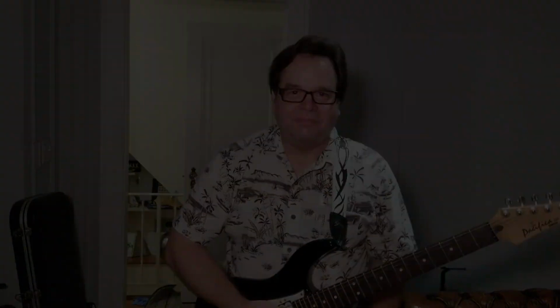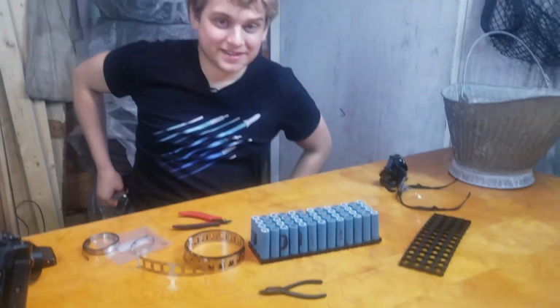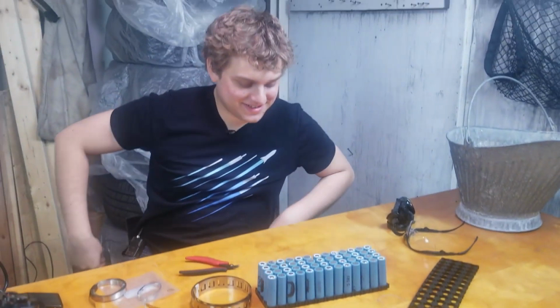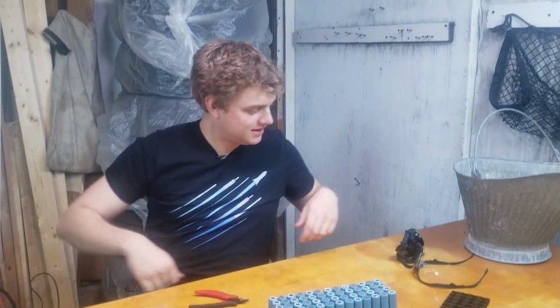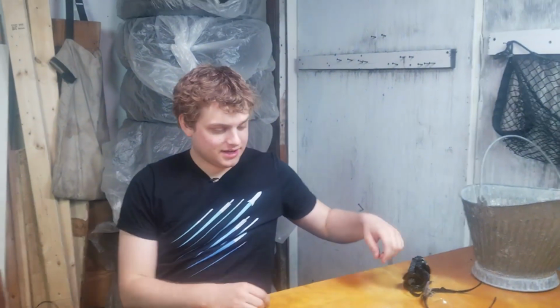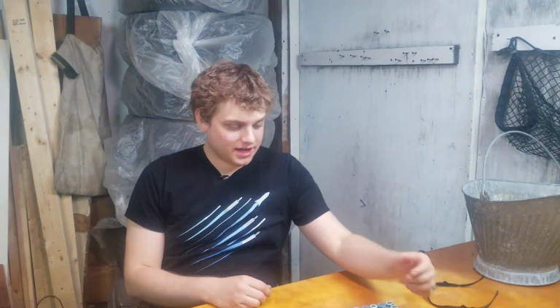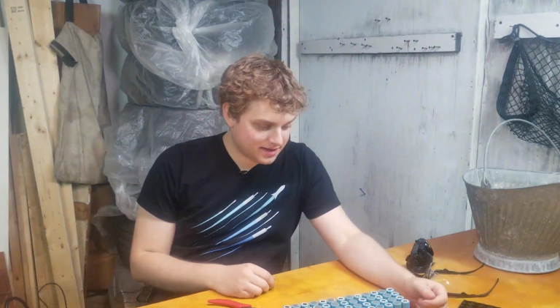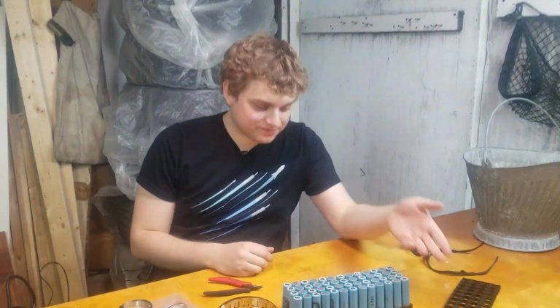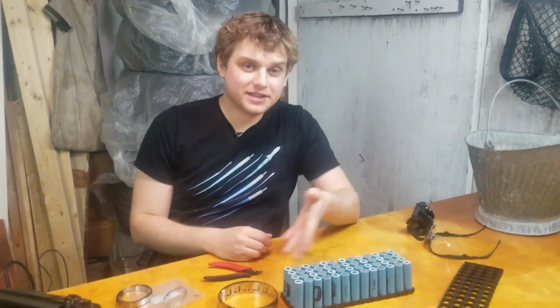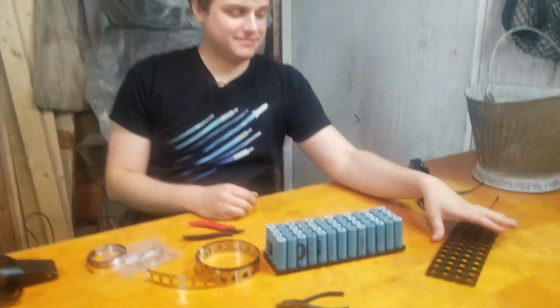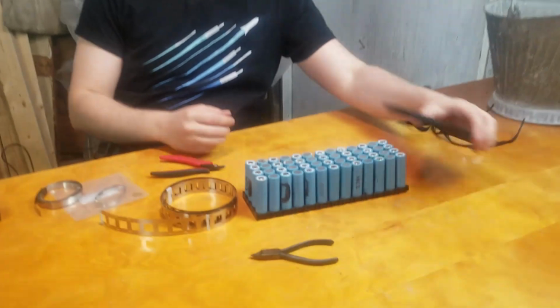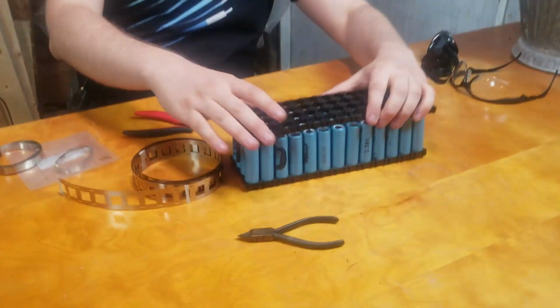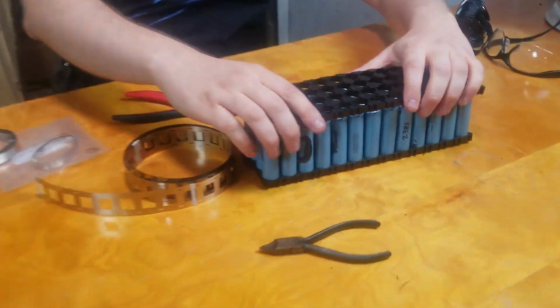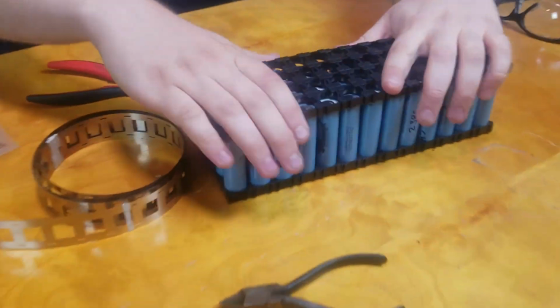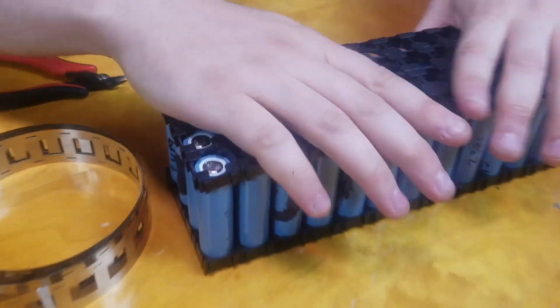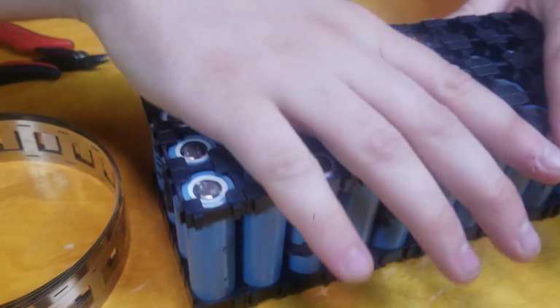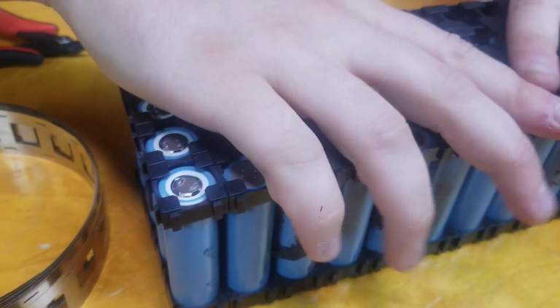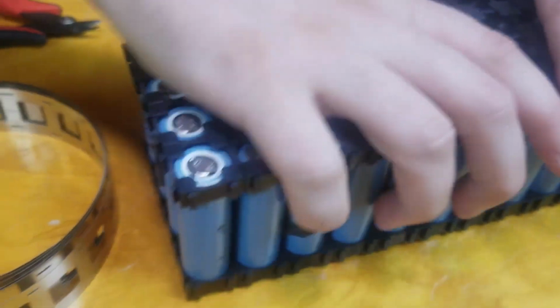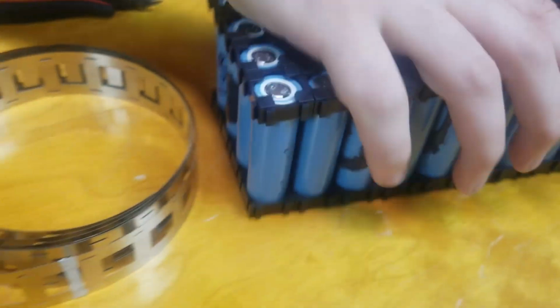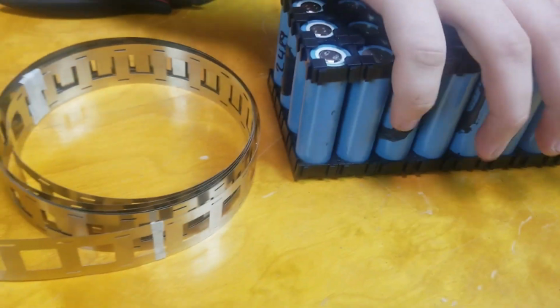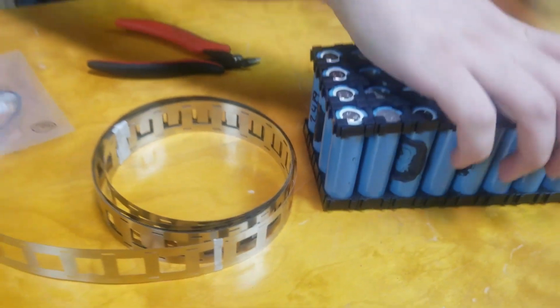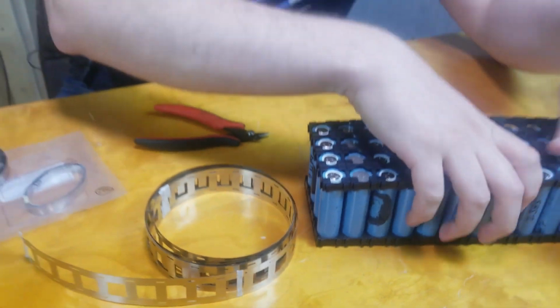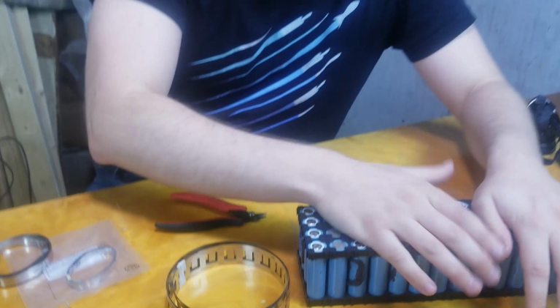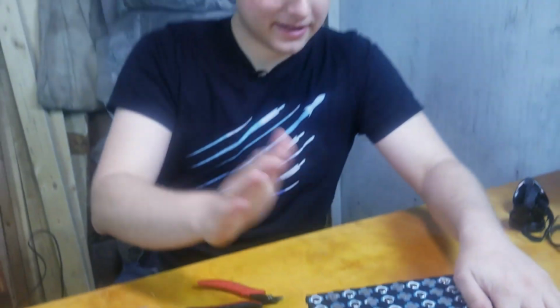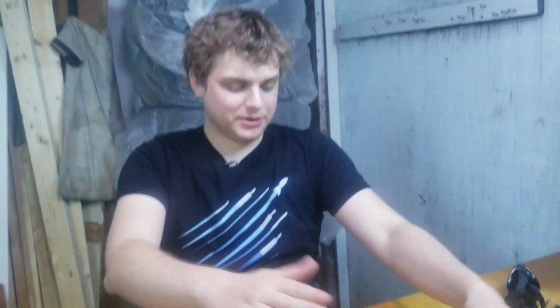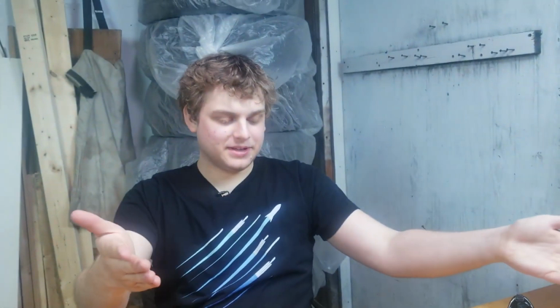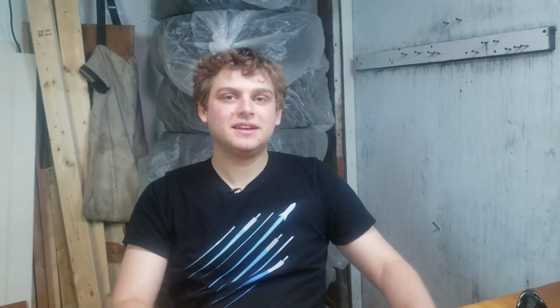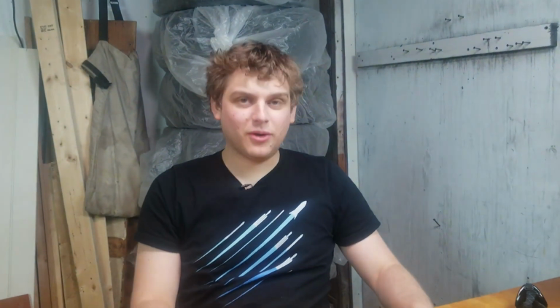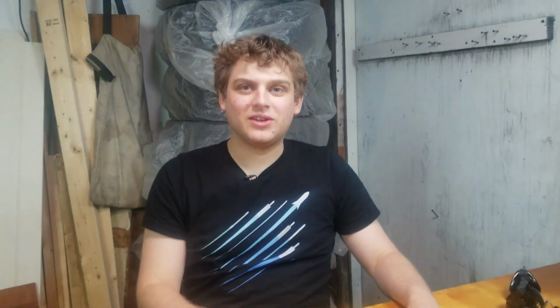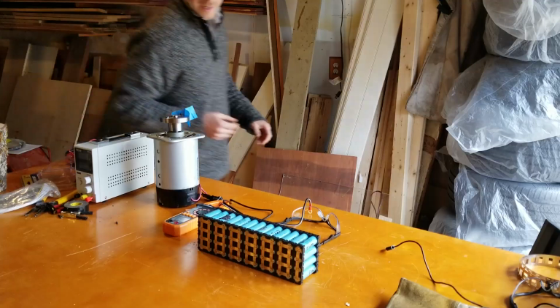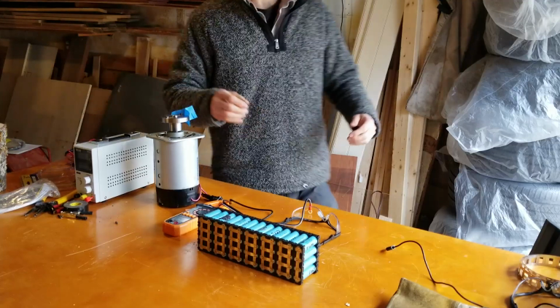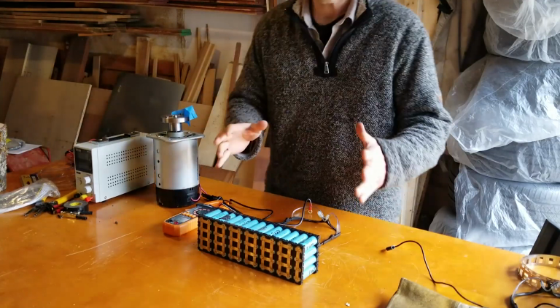Alright, Jesse, what the hell are you doing? Look at this — got all our batteries put together, put it in a little pack. Boom. Nice. Powerwall — you got the pack built.